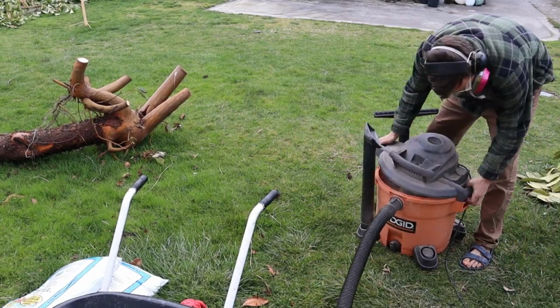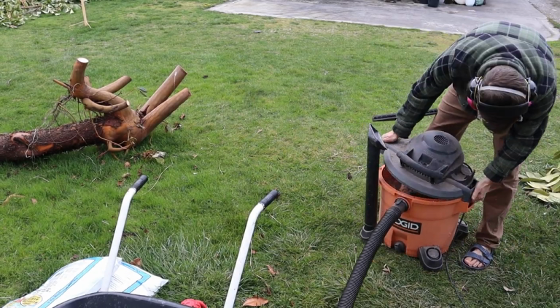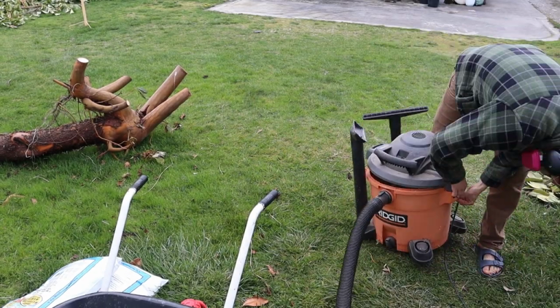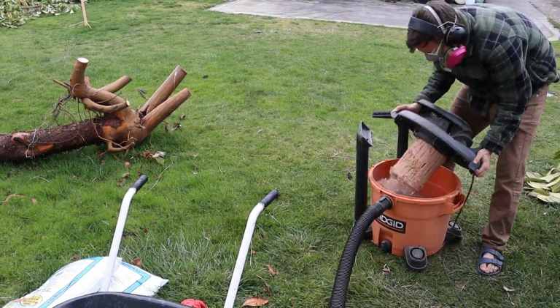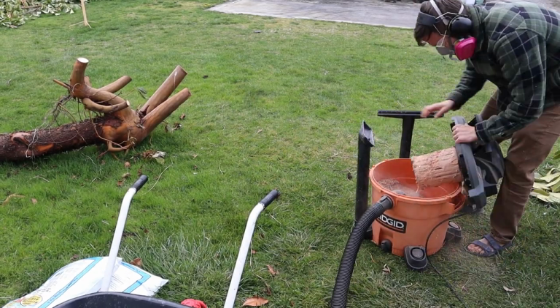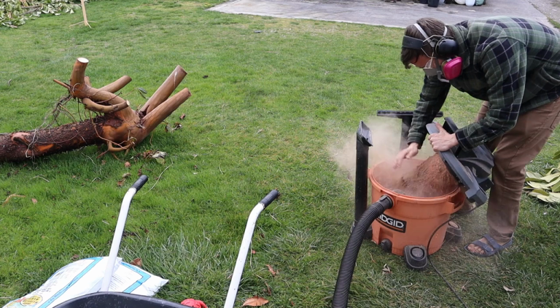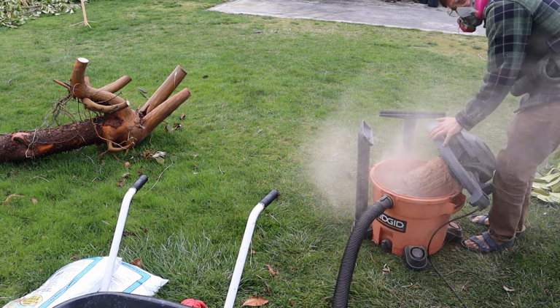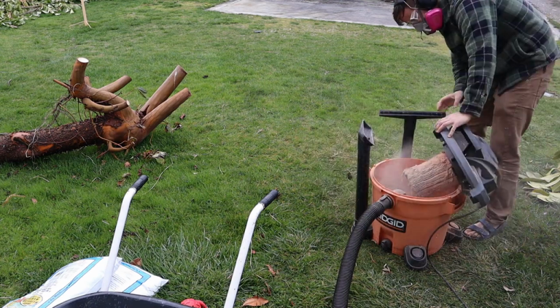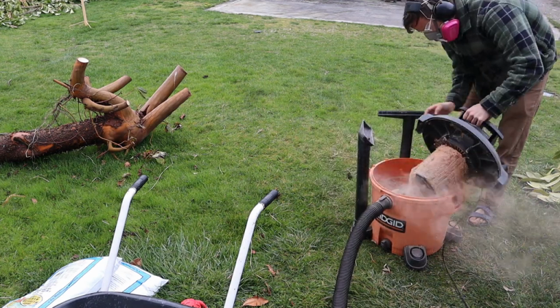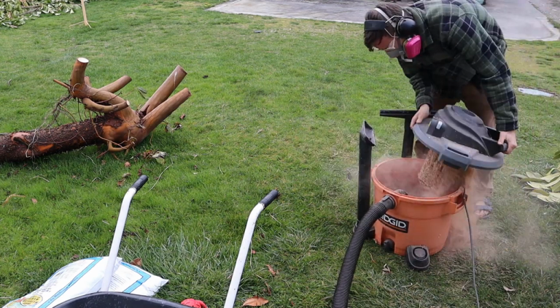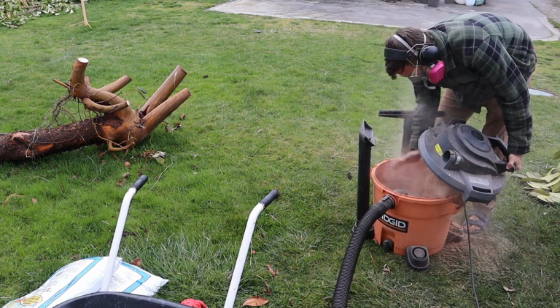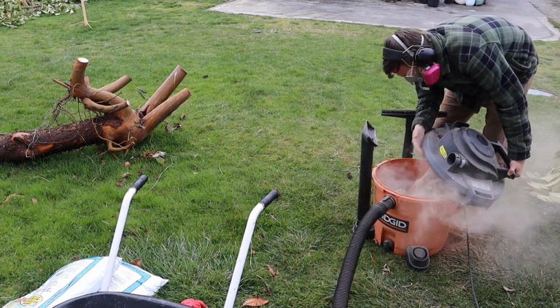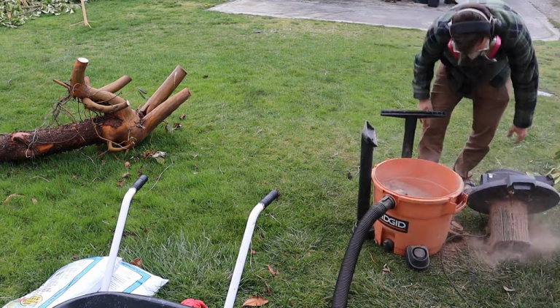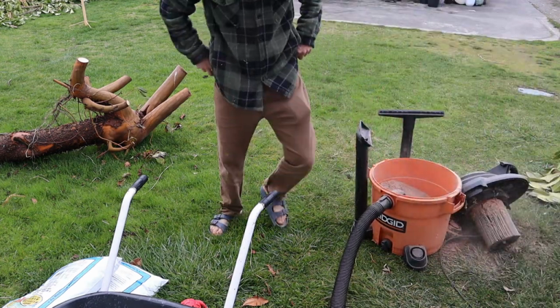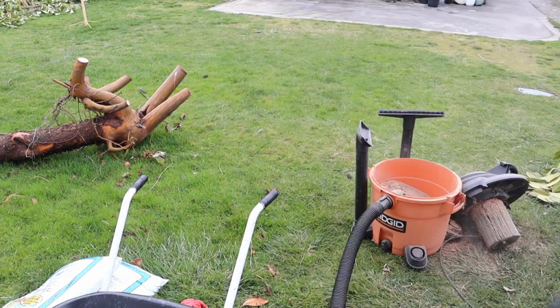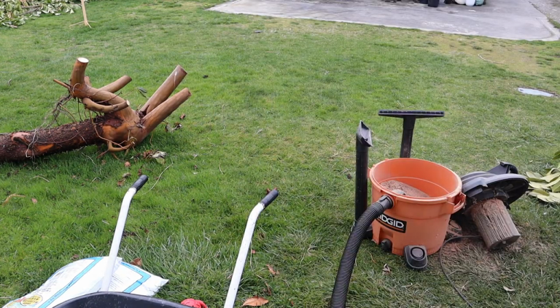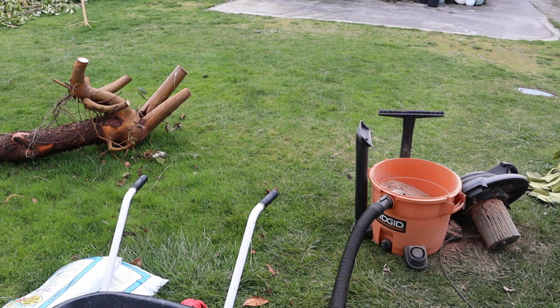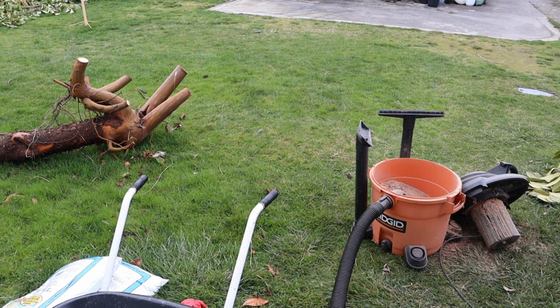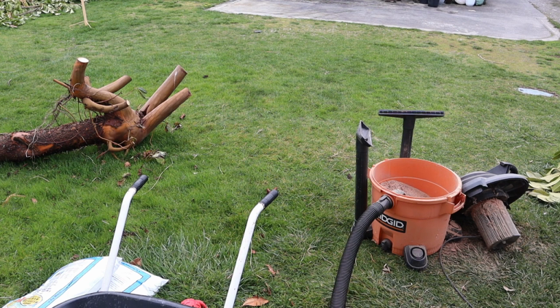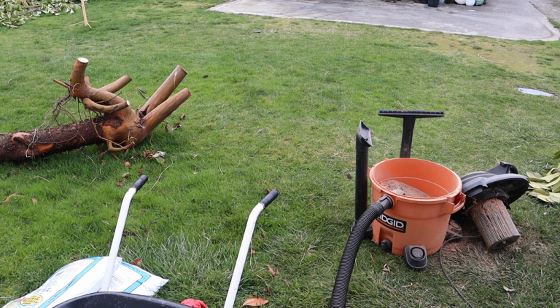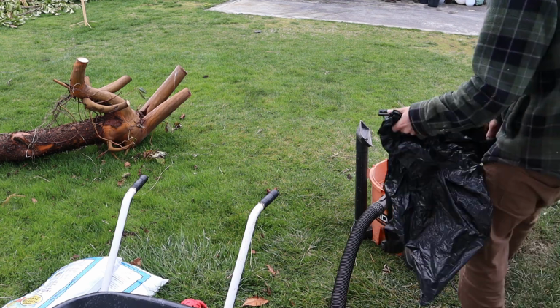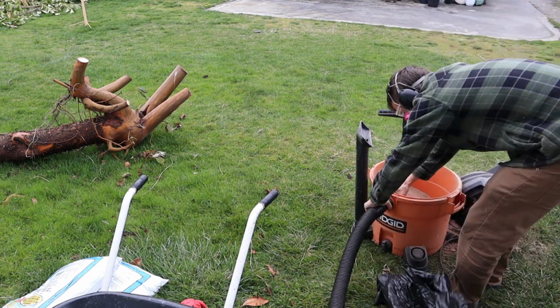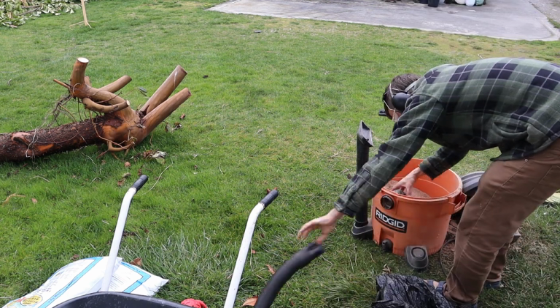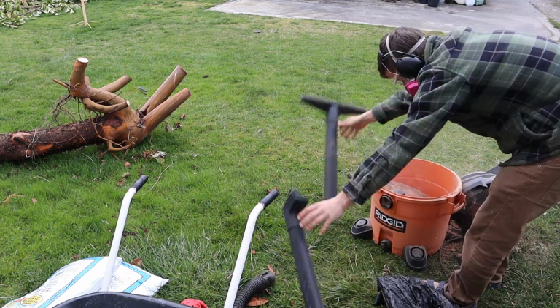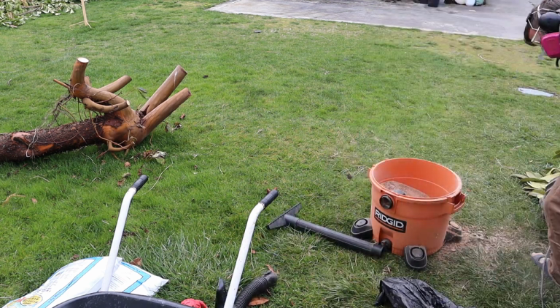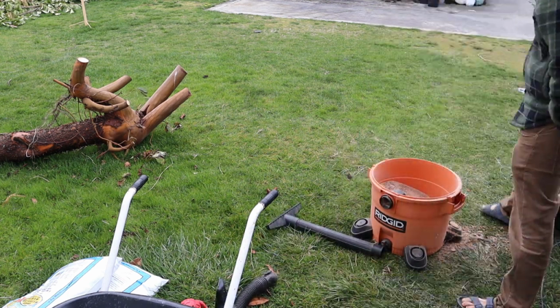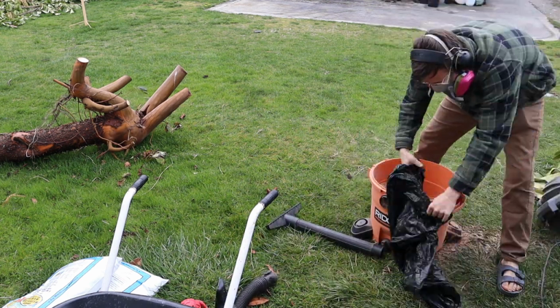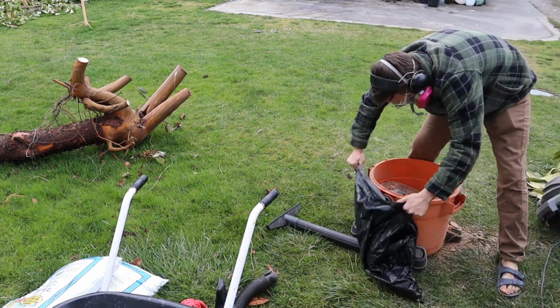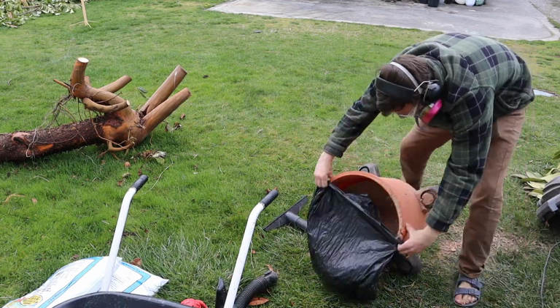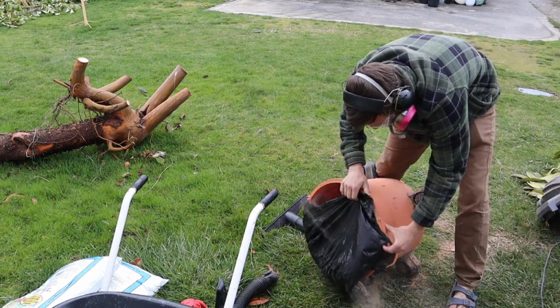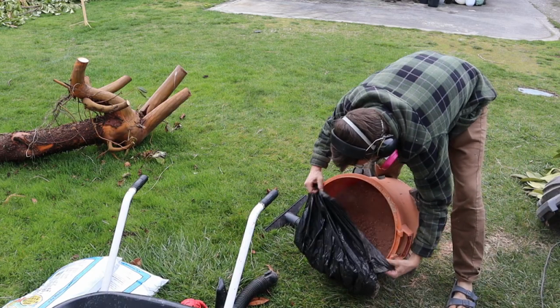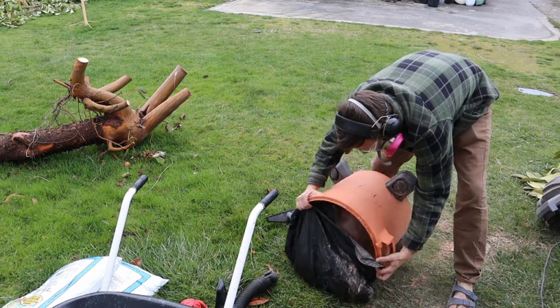After that I figured it was a pretty good time to finally empty out the shop vac, which as you can see was a bit overdue and was a bit of a struggle fest, so I did it outside to keep the already dusty shop from getting more dusty.